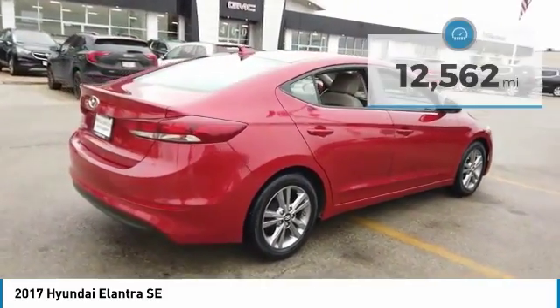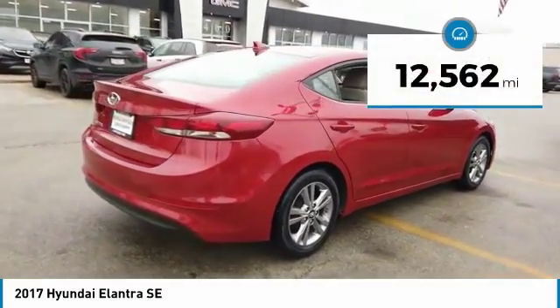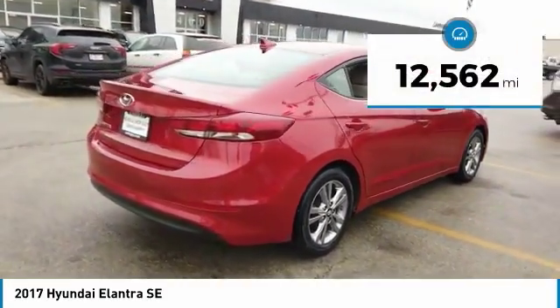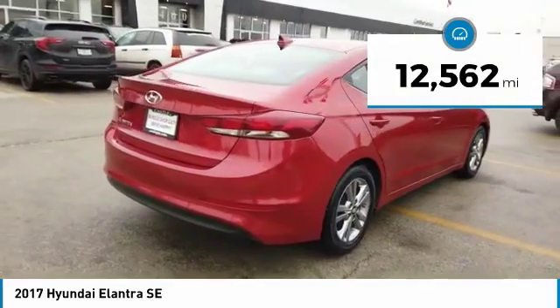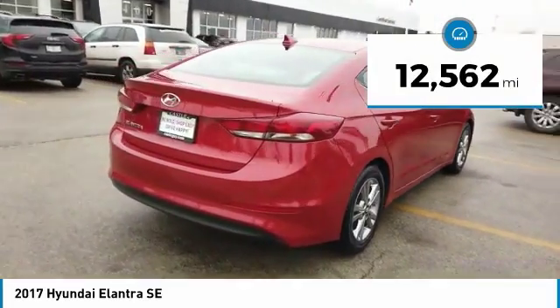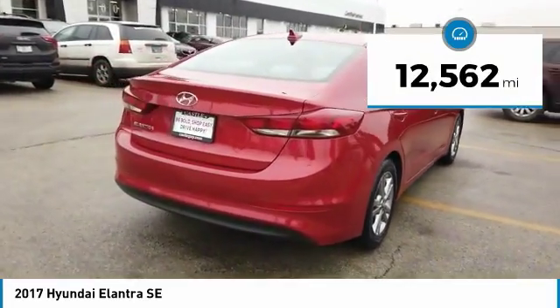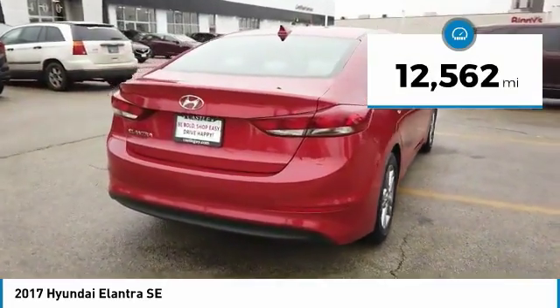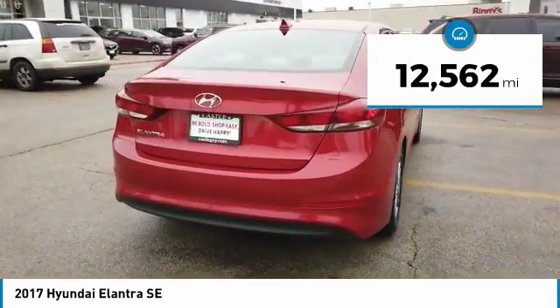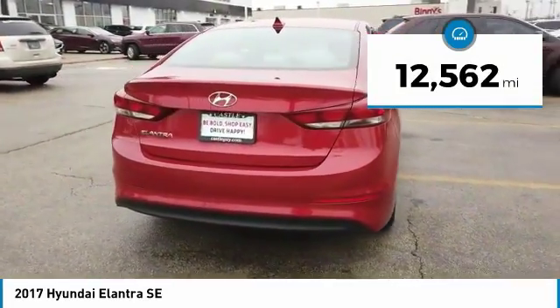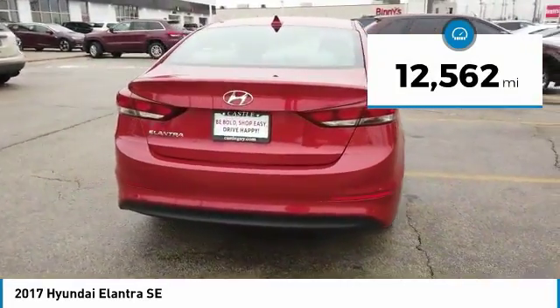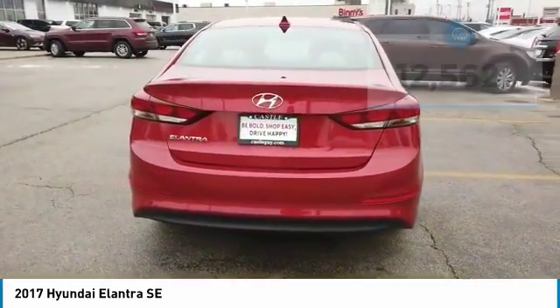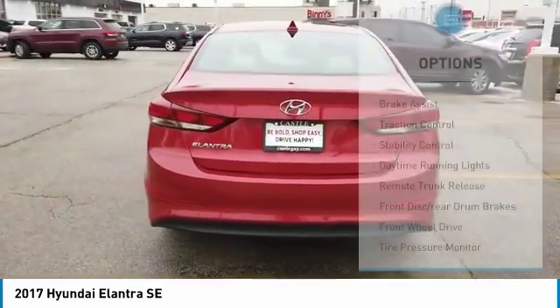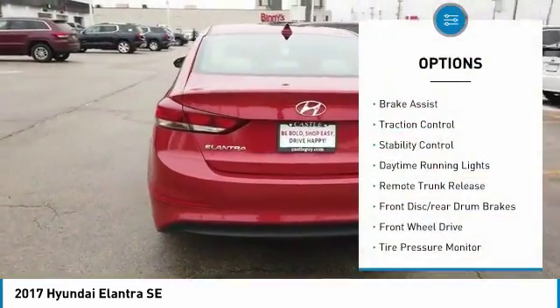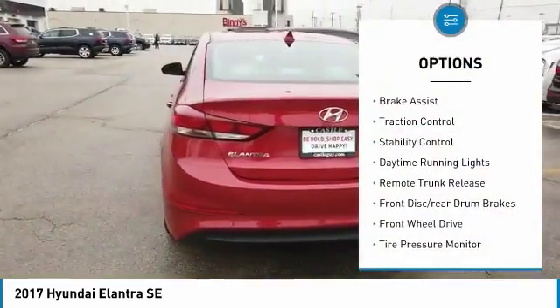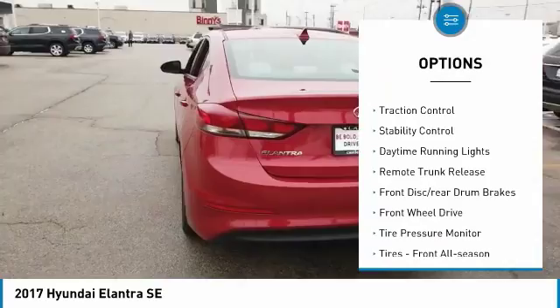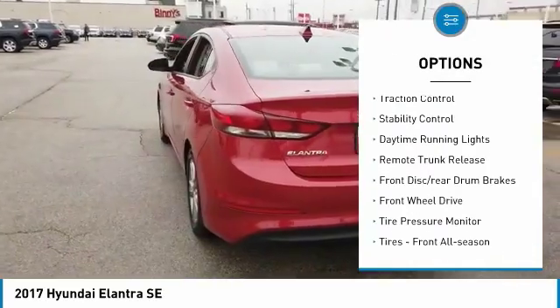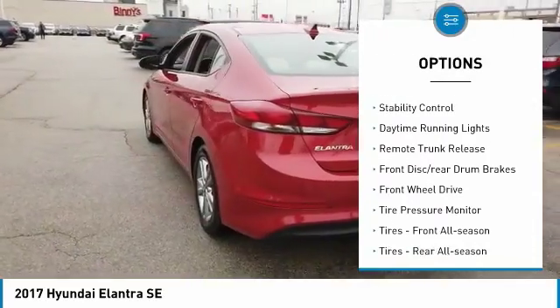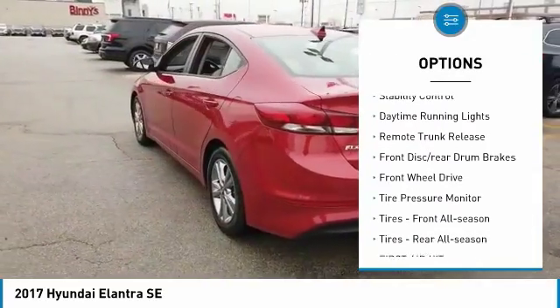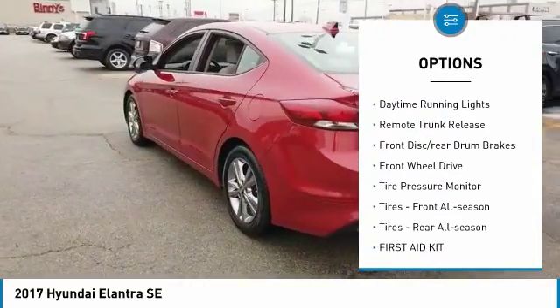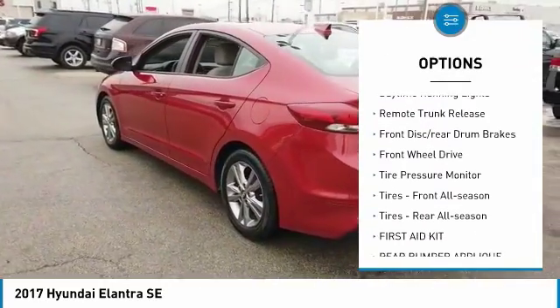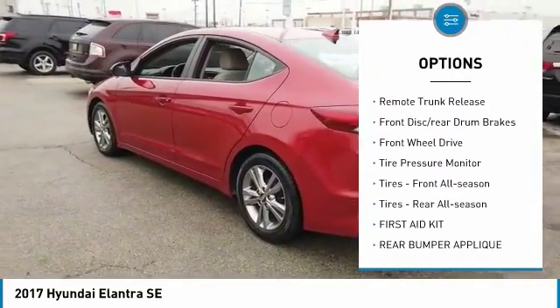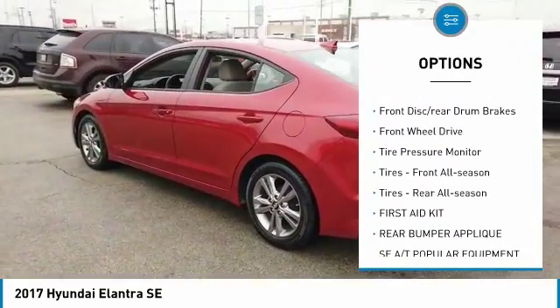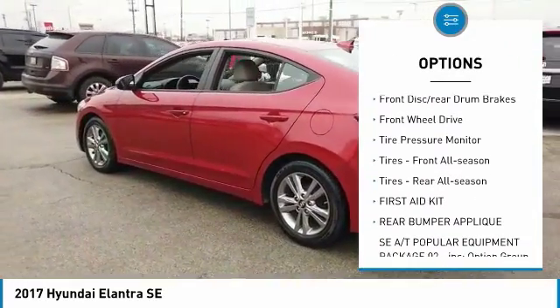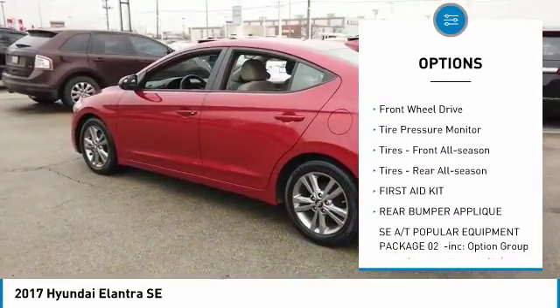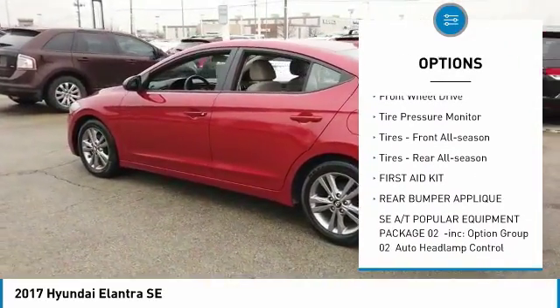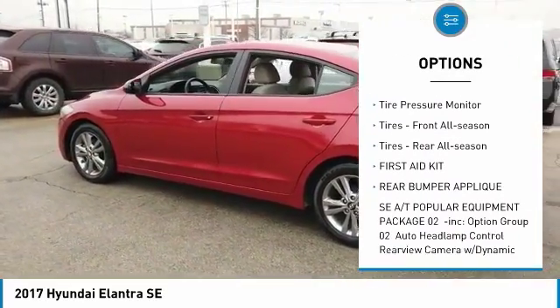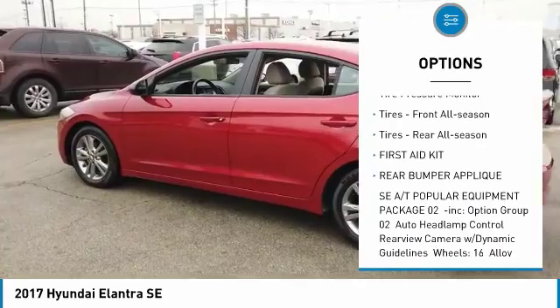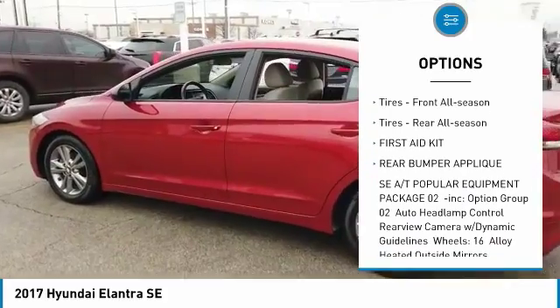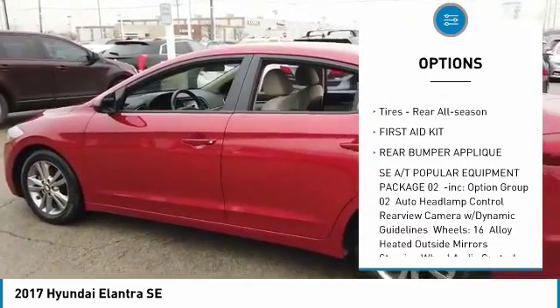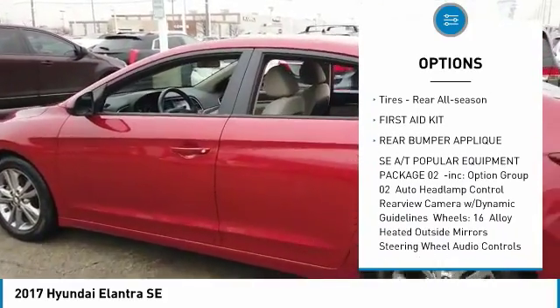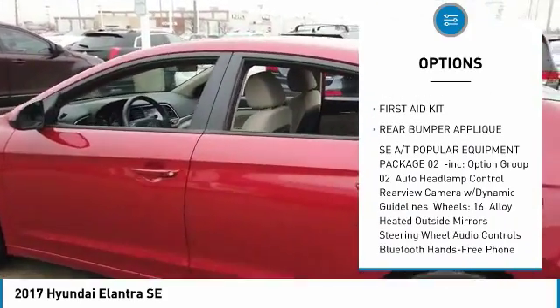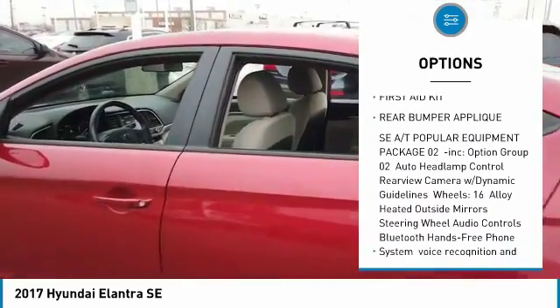This vehicle has less than 15,000 miles. Here are some of this vehicle's great options: Brake Assist, Traction Control, Stability Control, Daytime Running Lights, Remote Trunk Release, Front Disc Rear Drum Brakes.